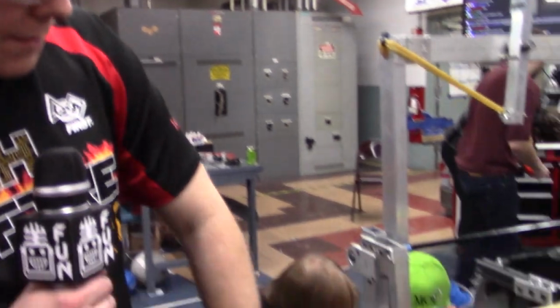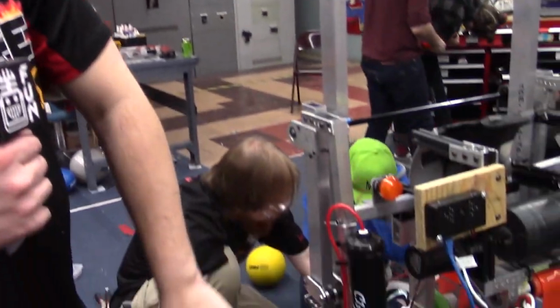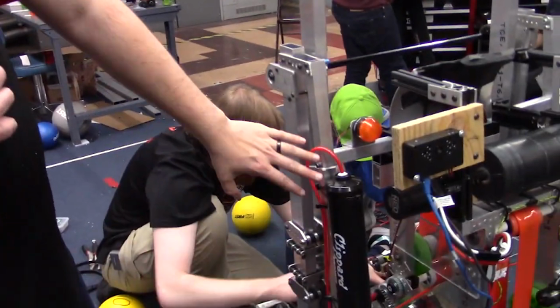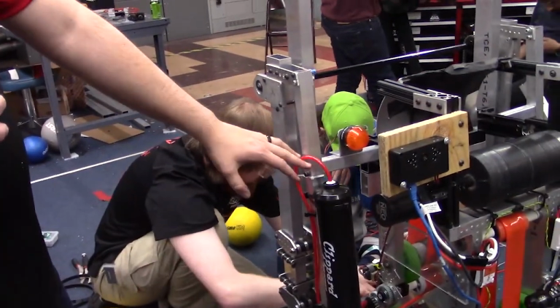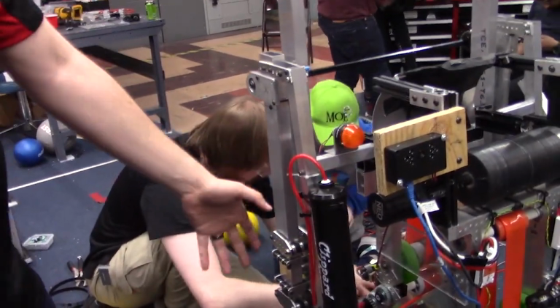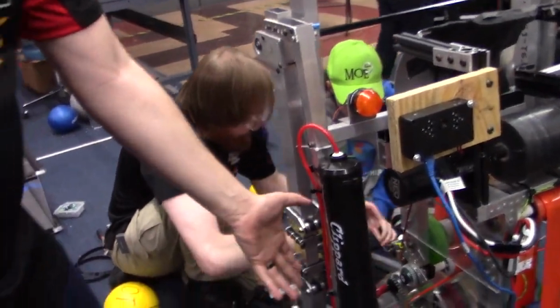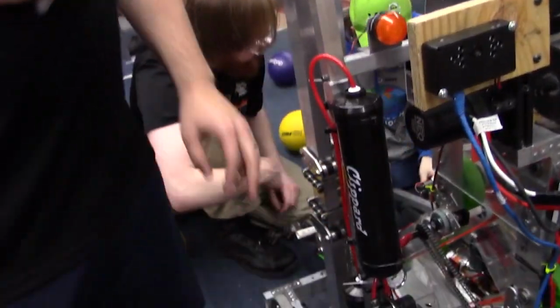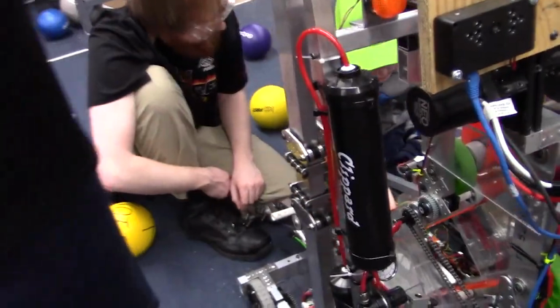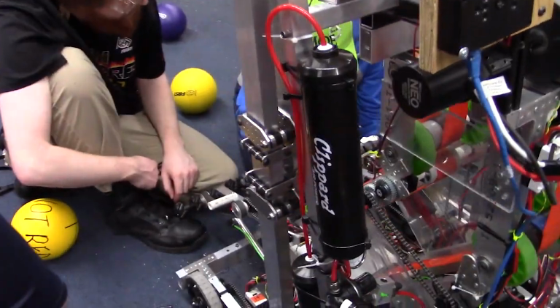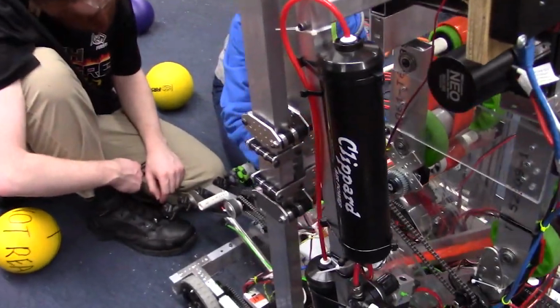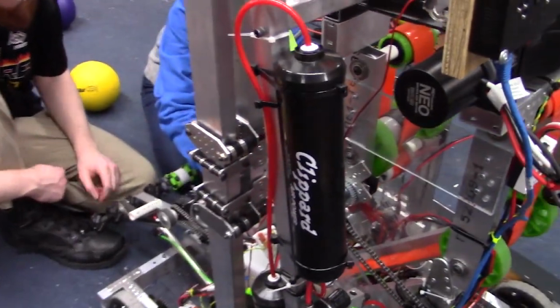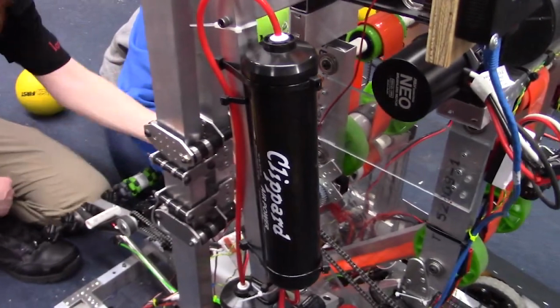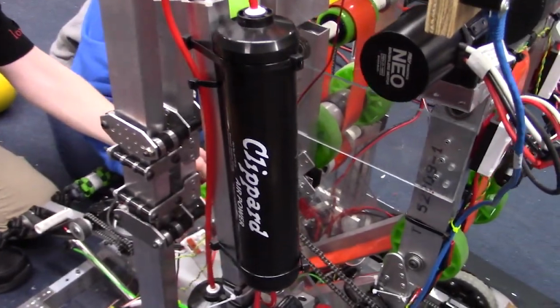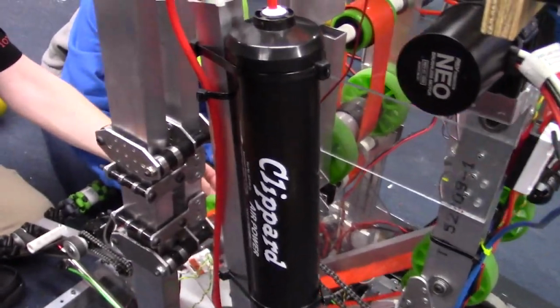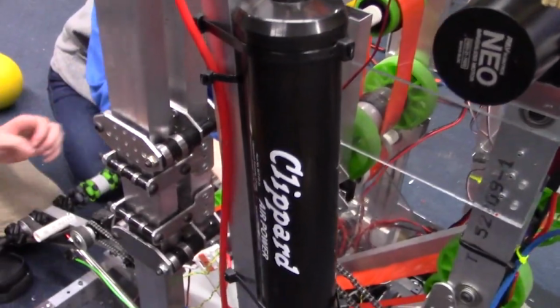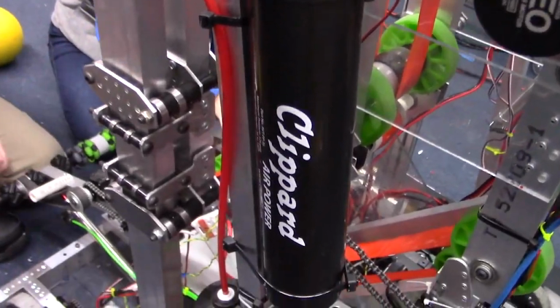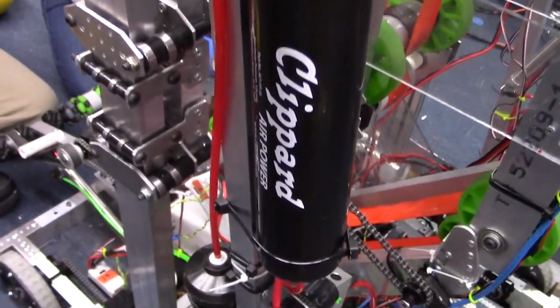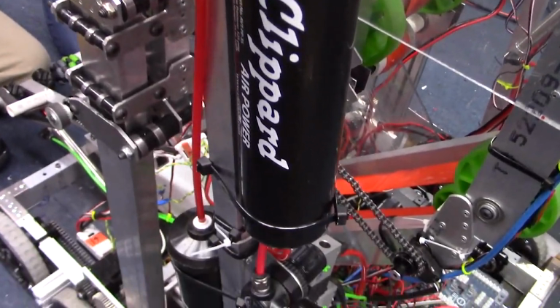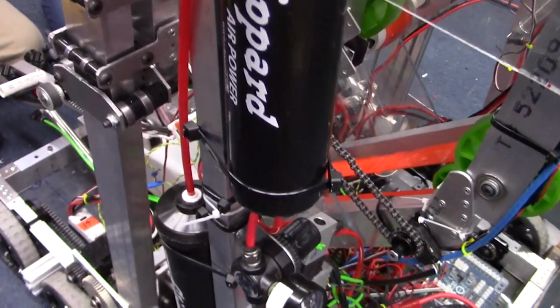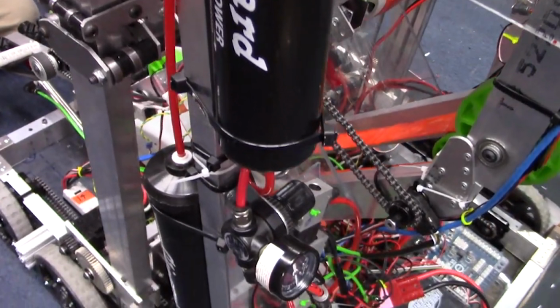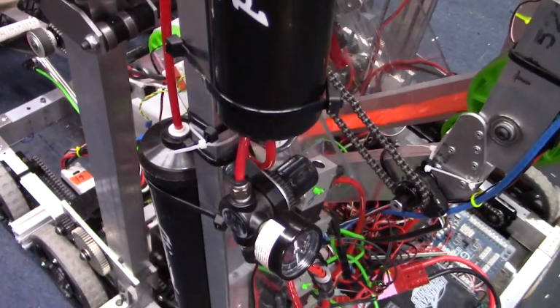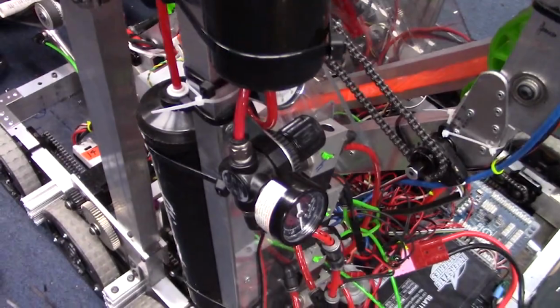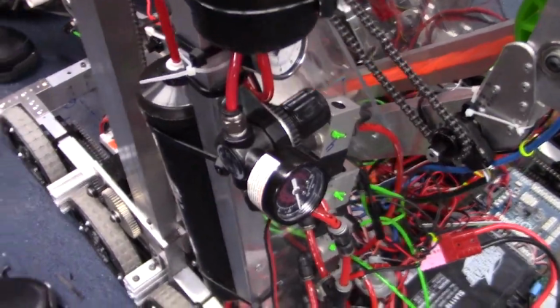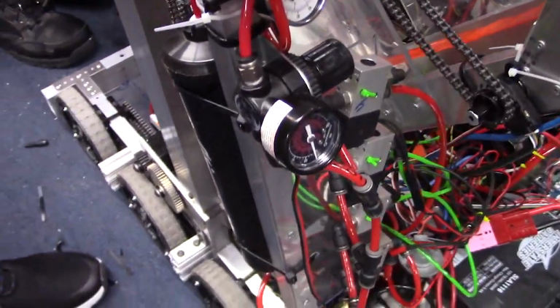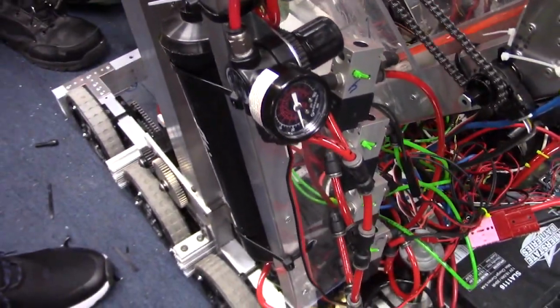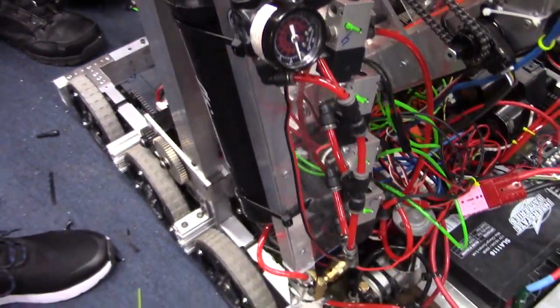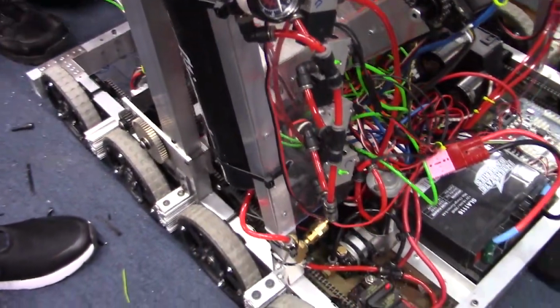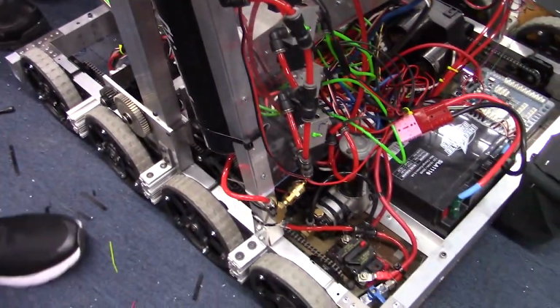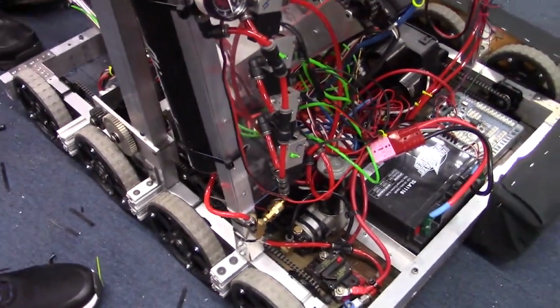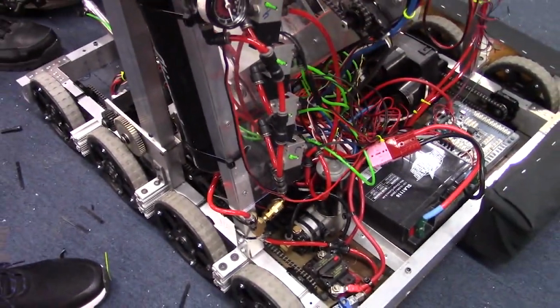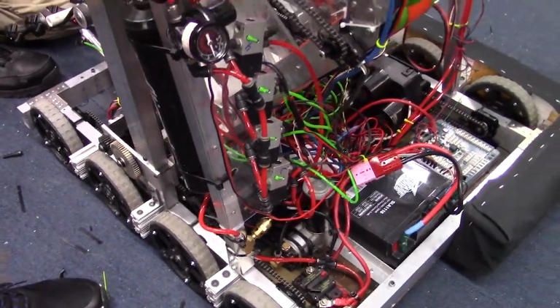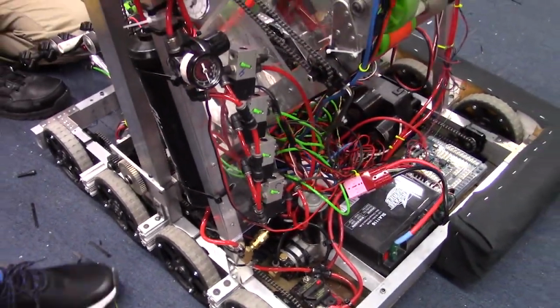On the high pressure side, we have two tanks of air. All the cylinders on our robot are three-quarter bore or less, so we're not using a lot of air on this robot. Two tanks is more than enough storage for what we need to accomplish here.